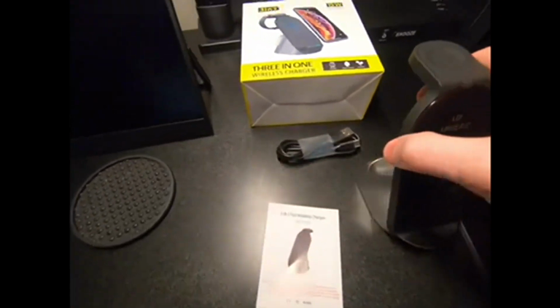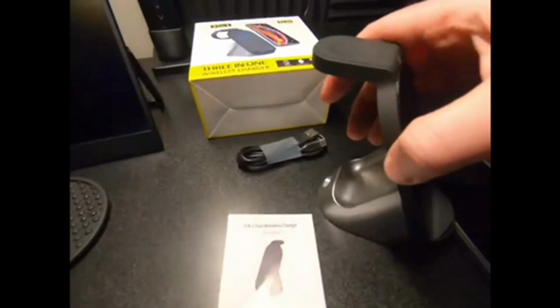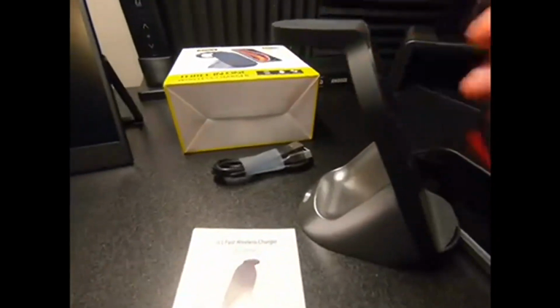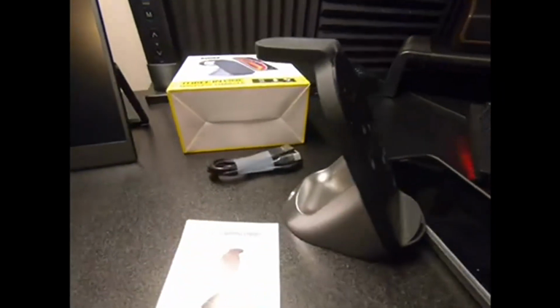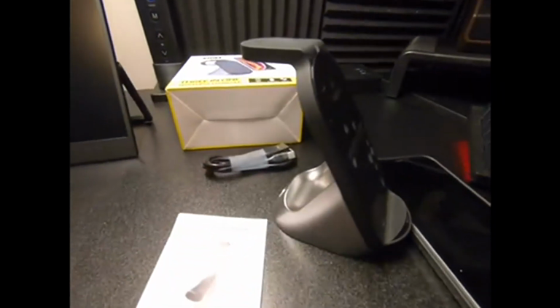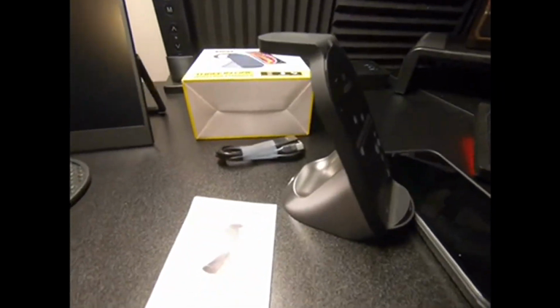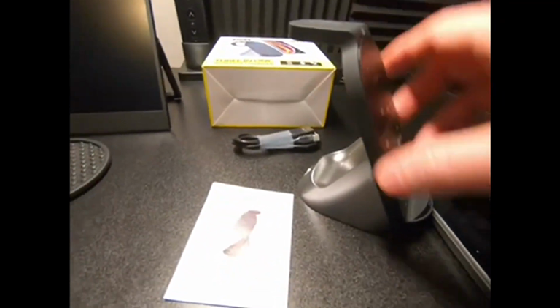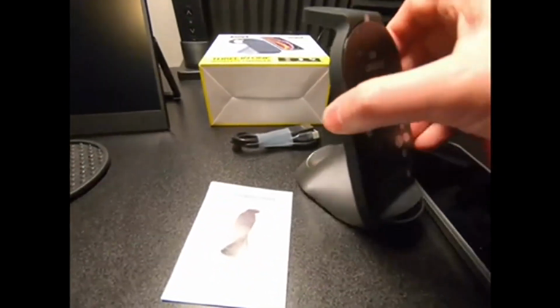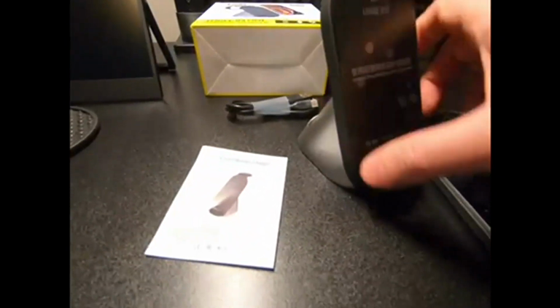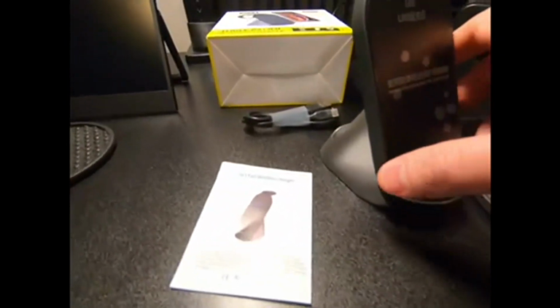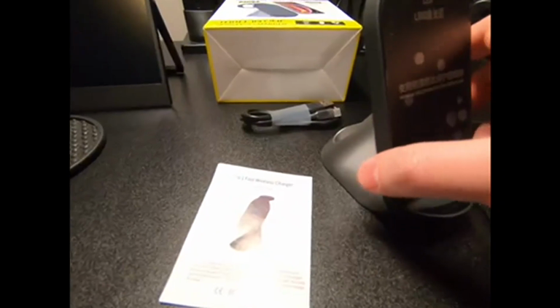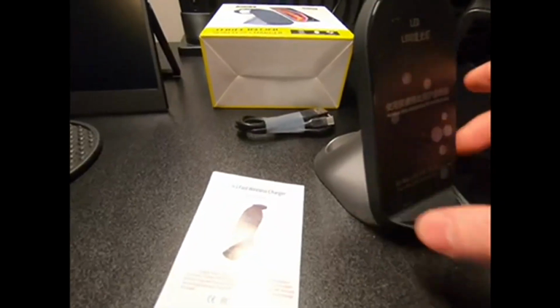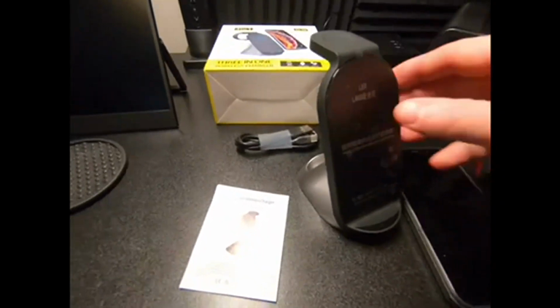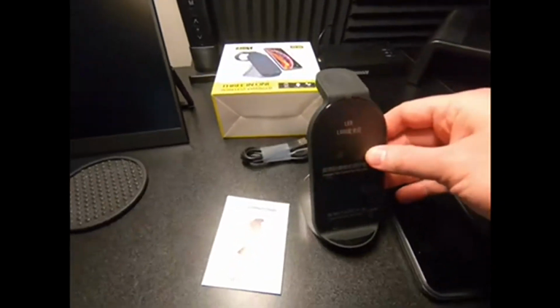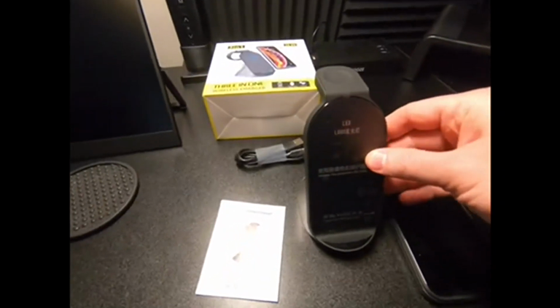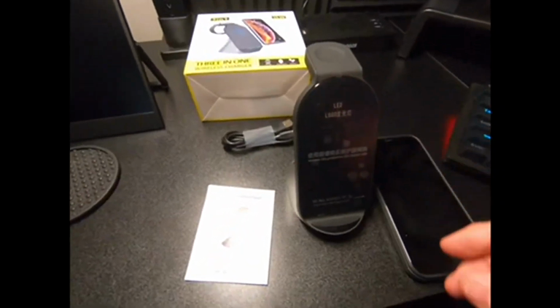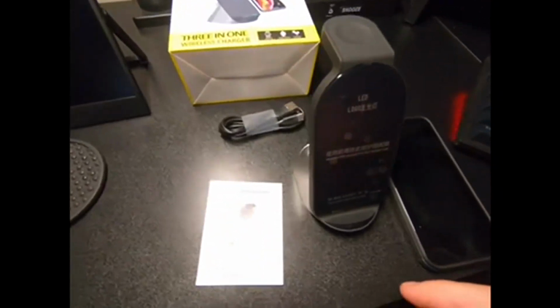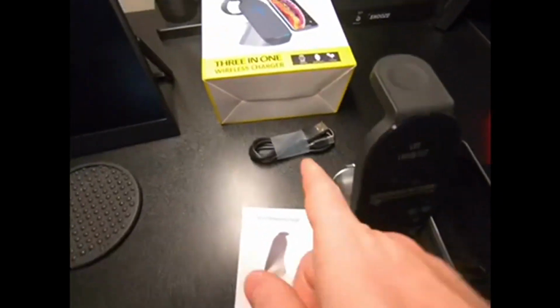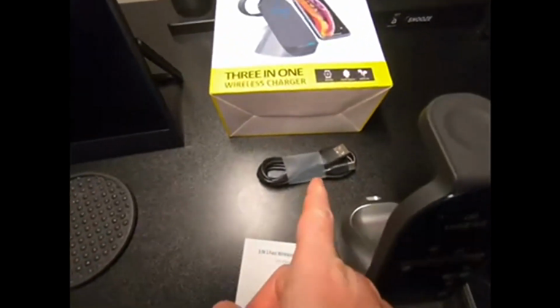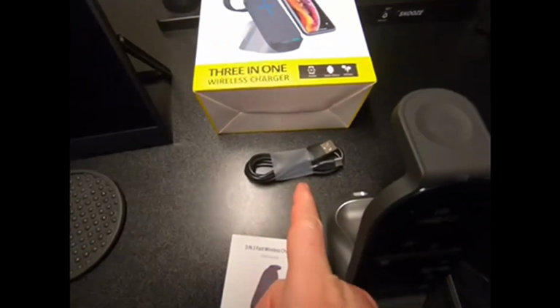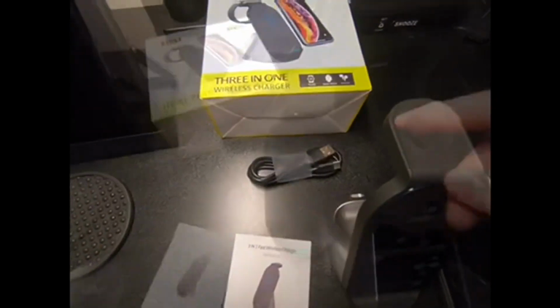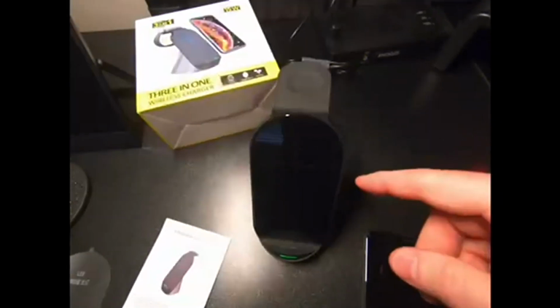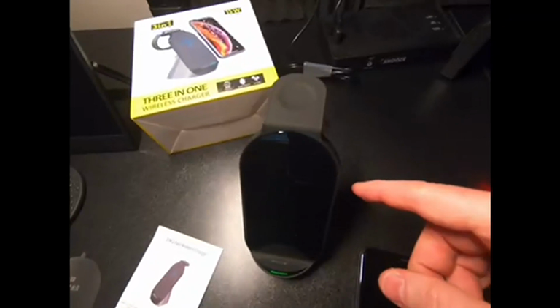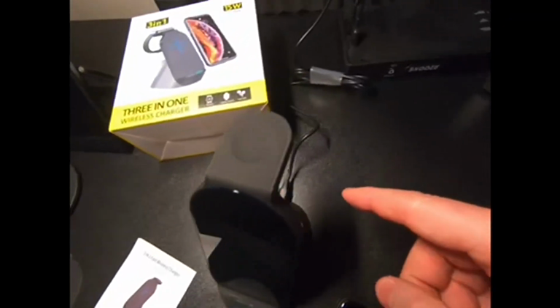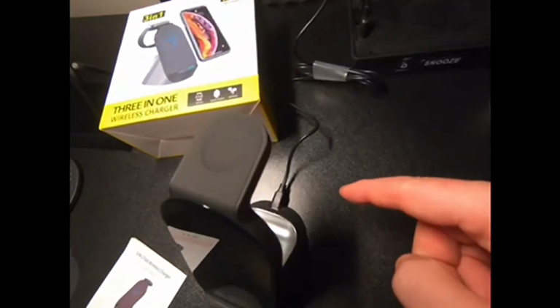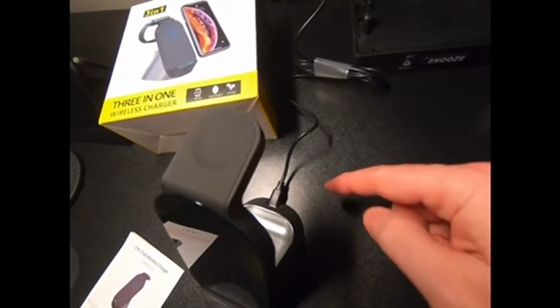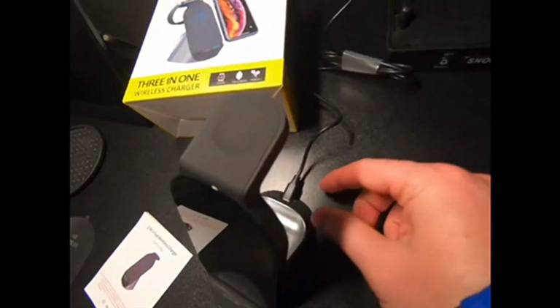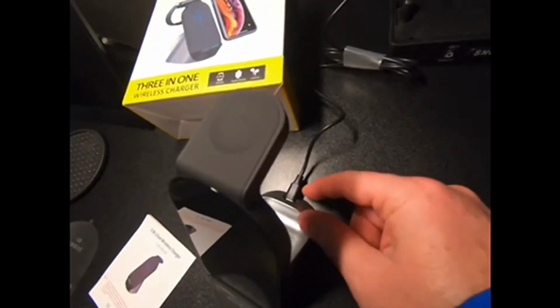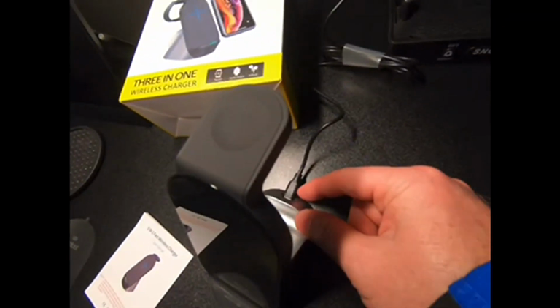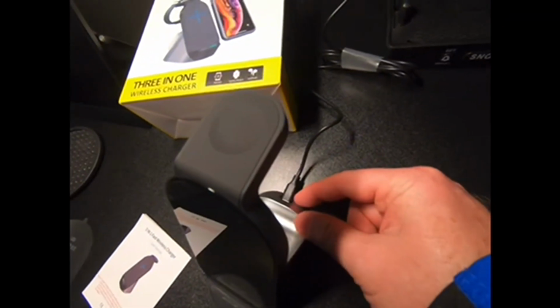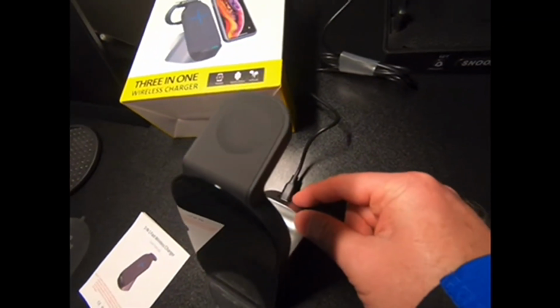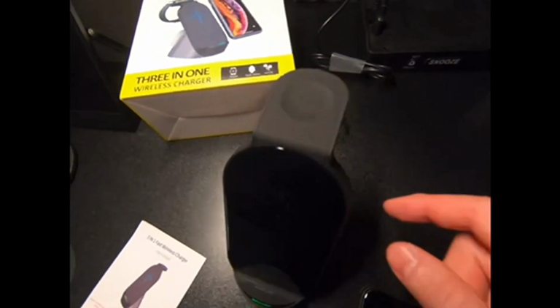I kind of like this sleek modern look with the black, matte black, and then that silver on the bottom. It comes with the Type-C cable, which I now have connected firmly into its port.